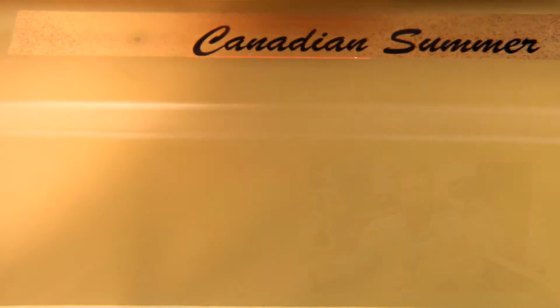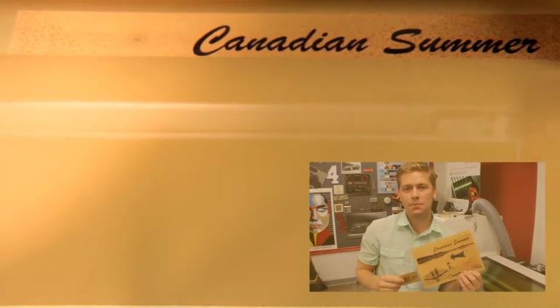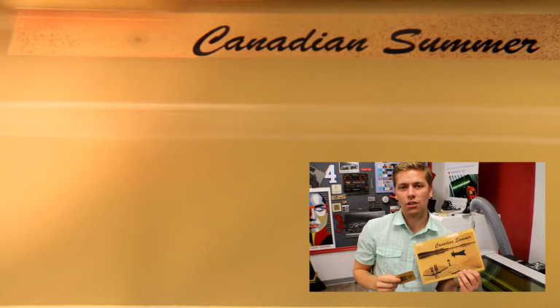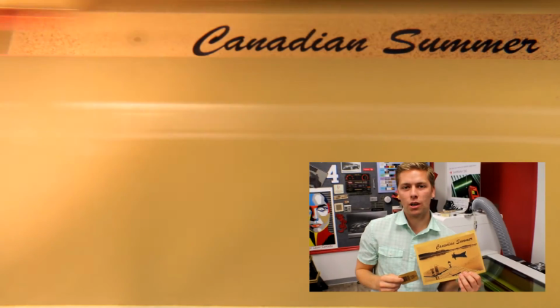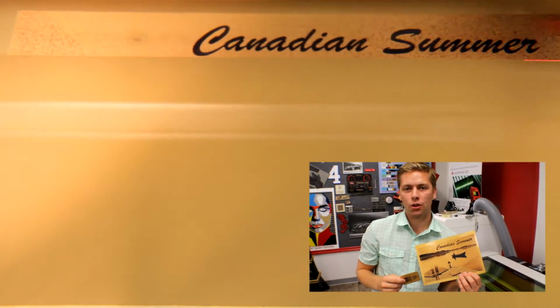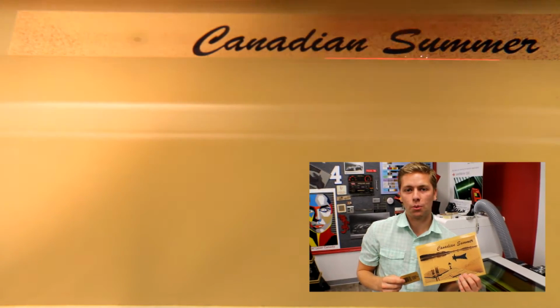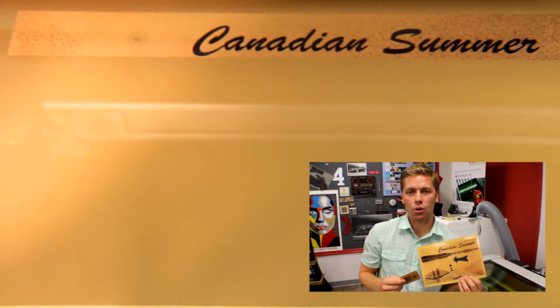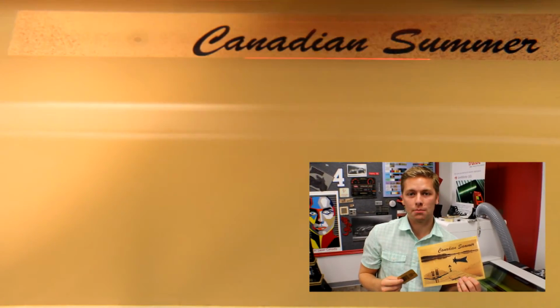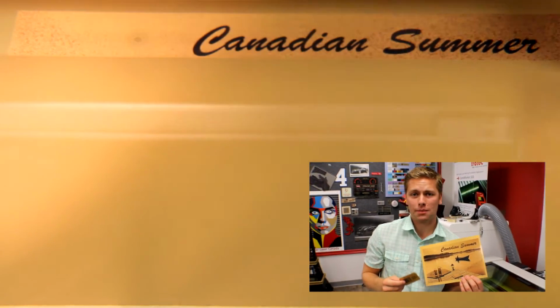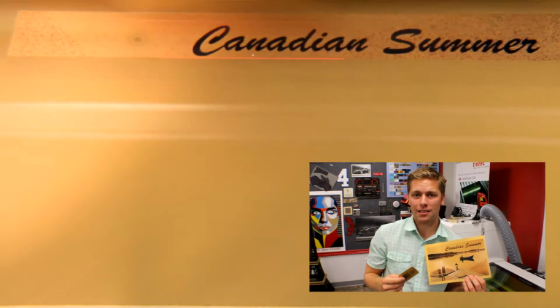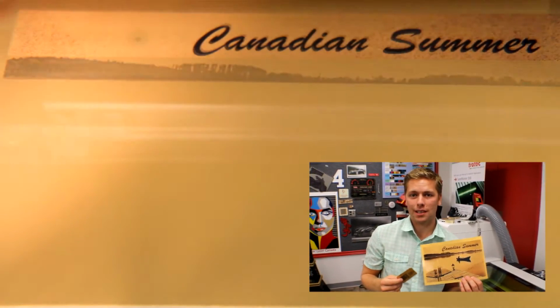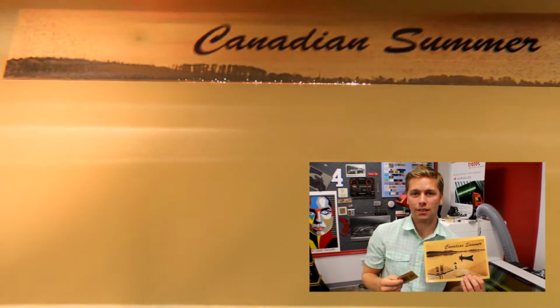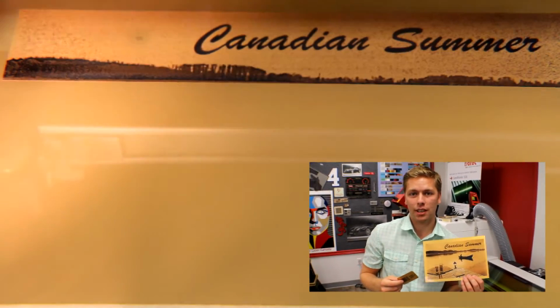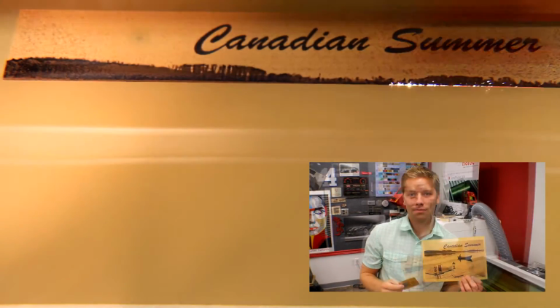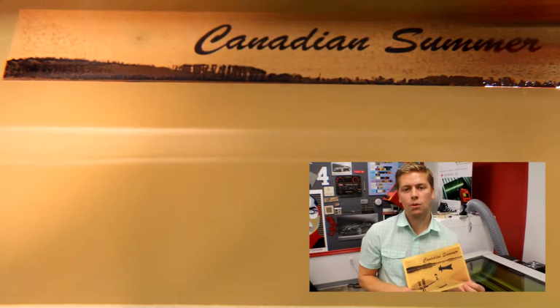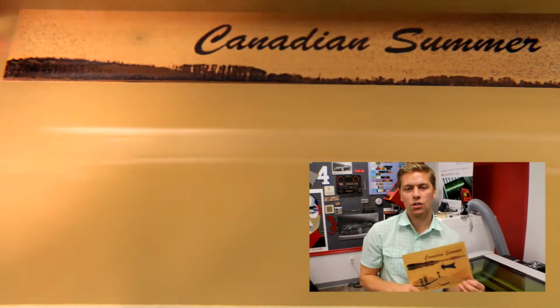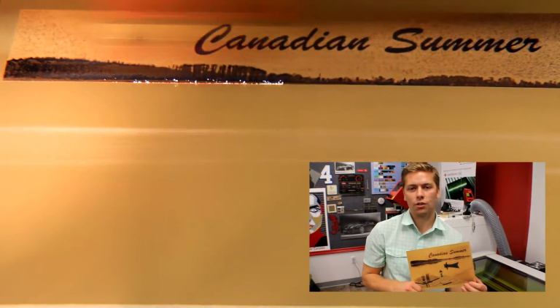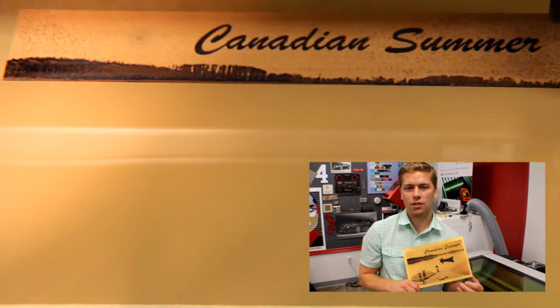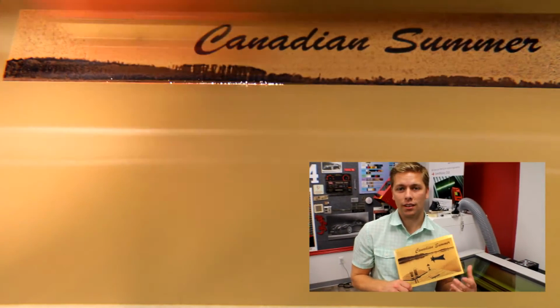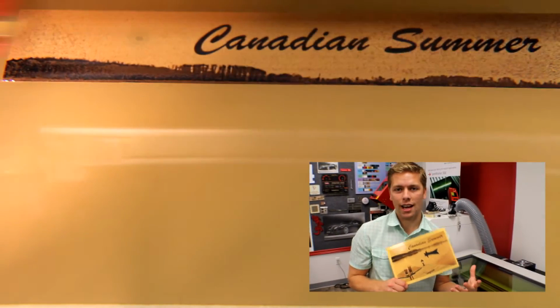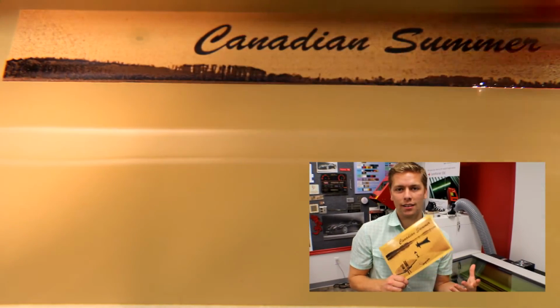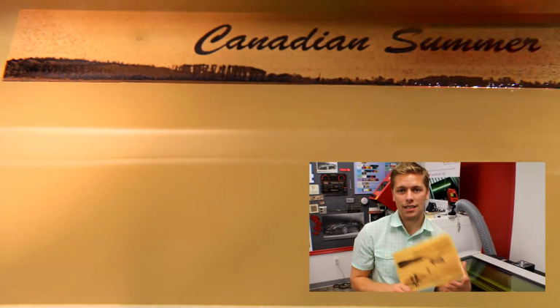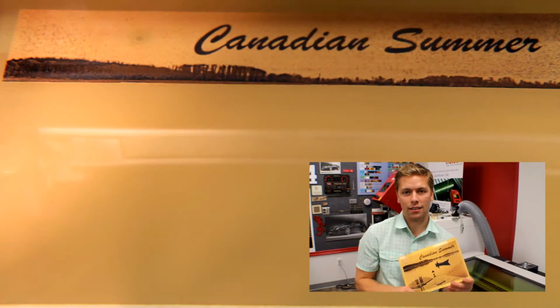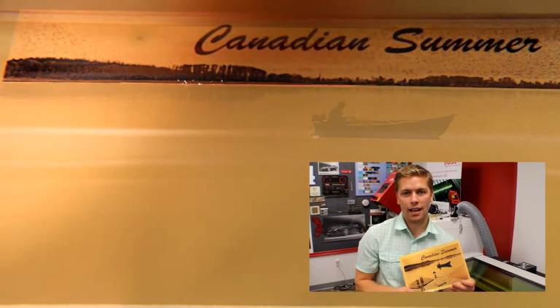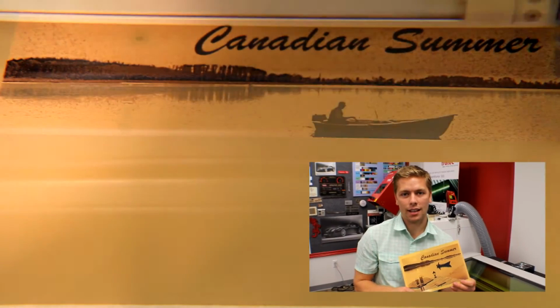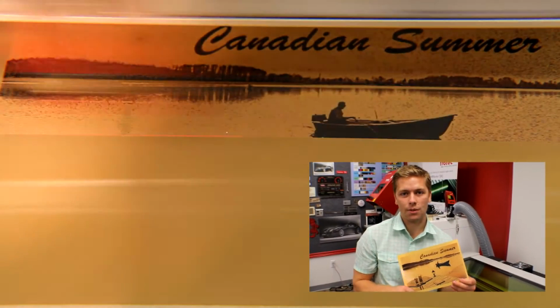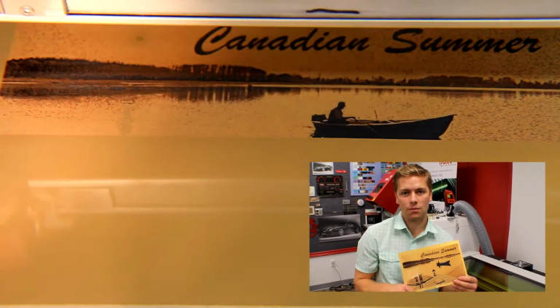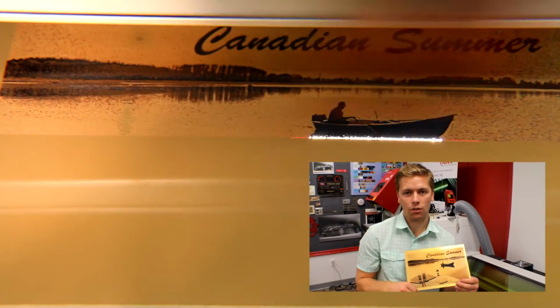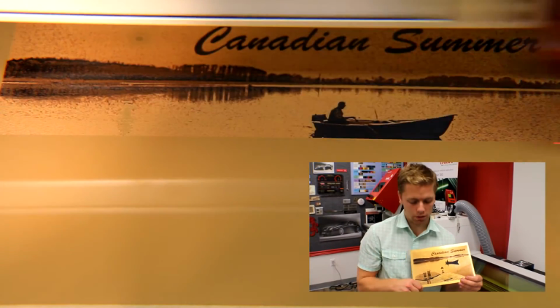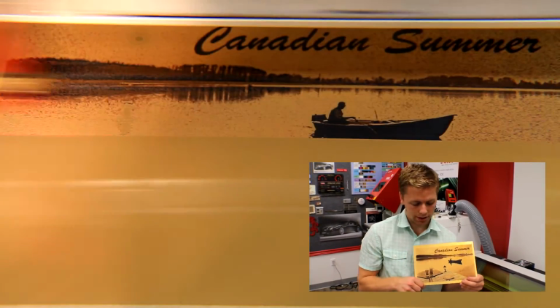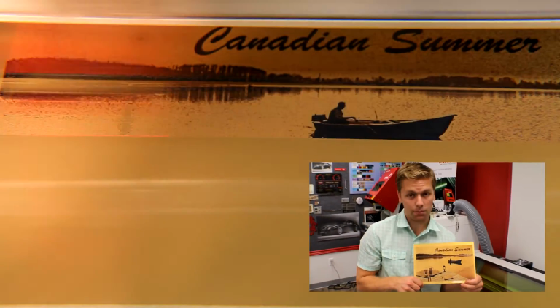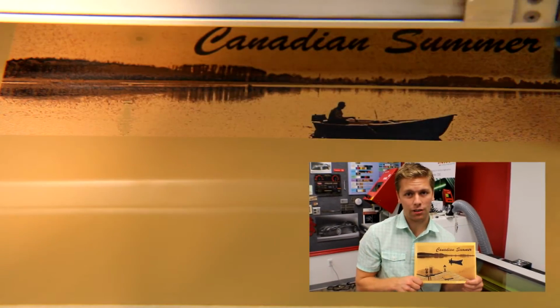This material is great for corporate awards and plaques because of its elegant finish. We wanted to show the versatility and the details that an image can be engraved using this type of material.